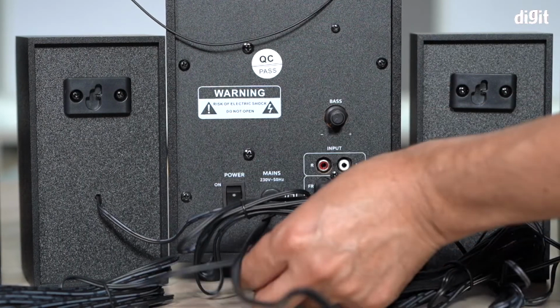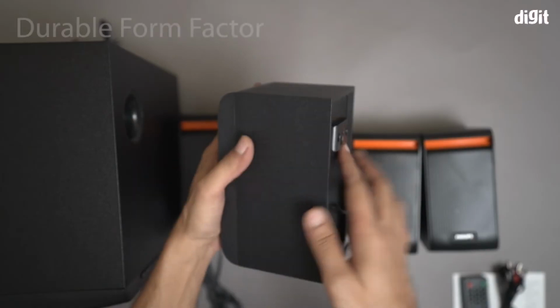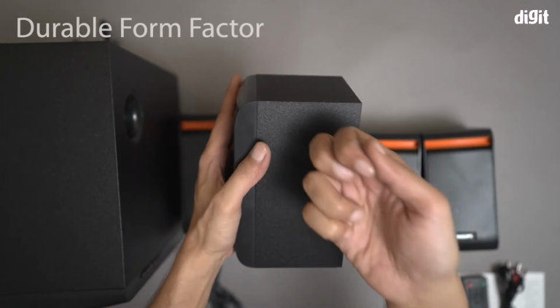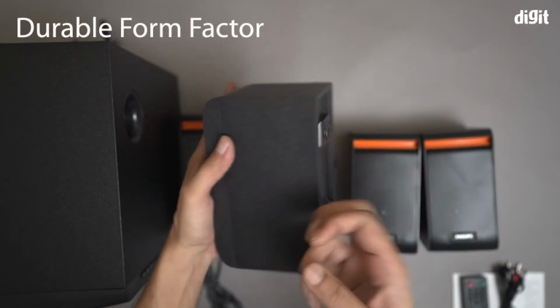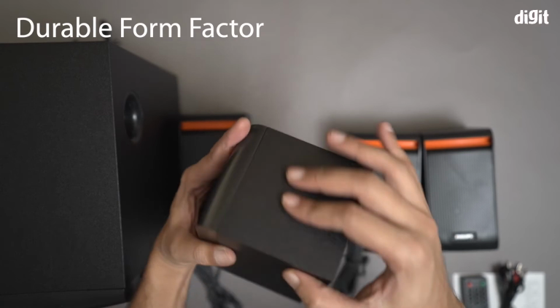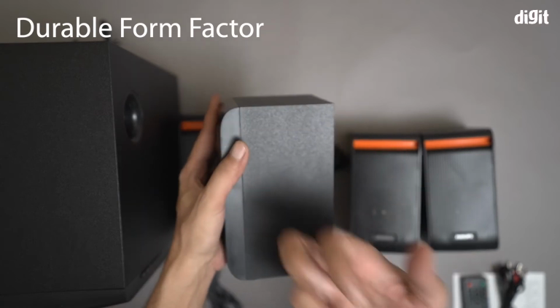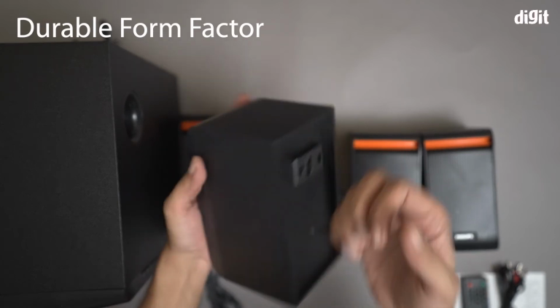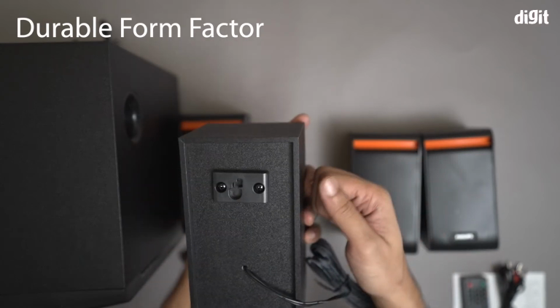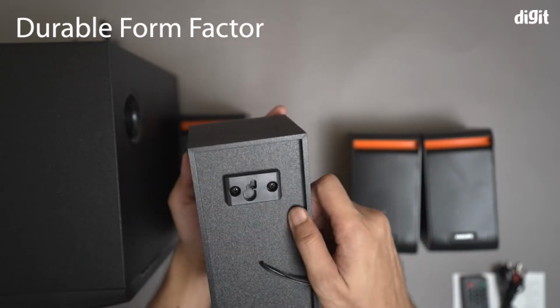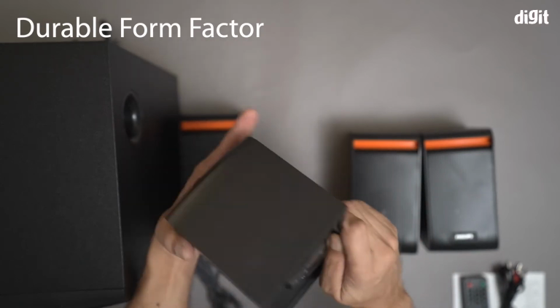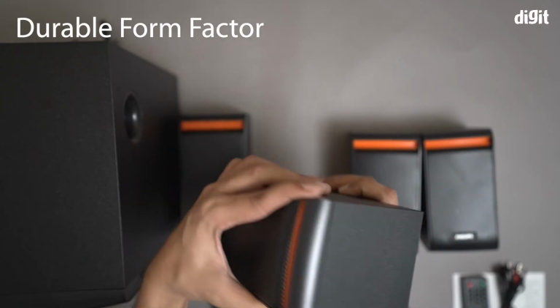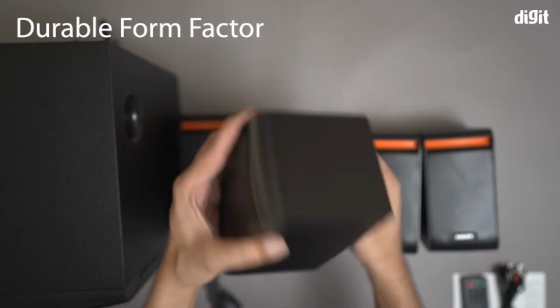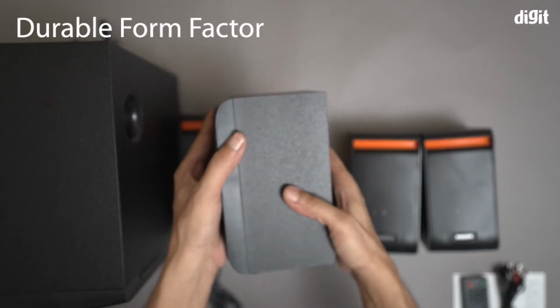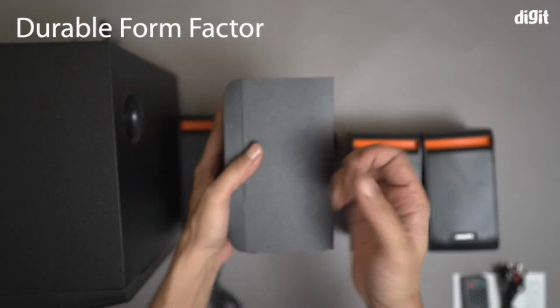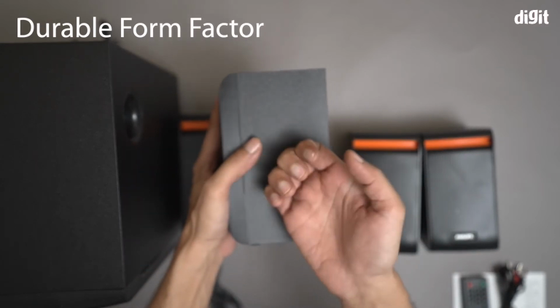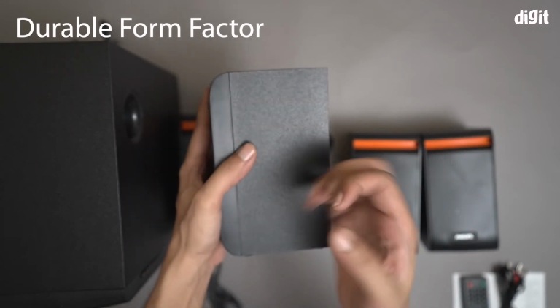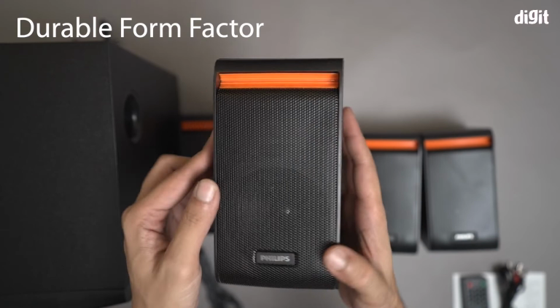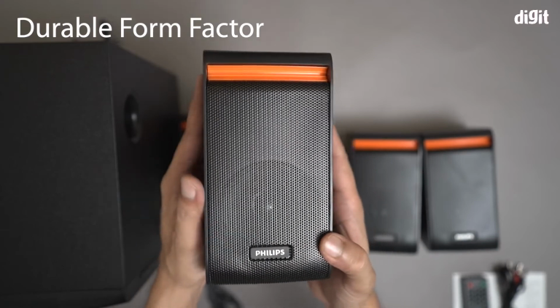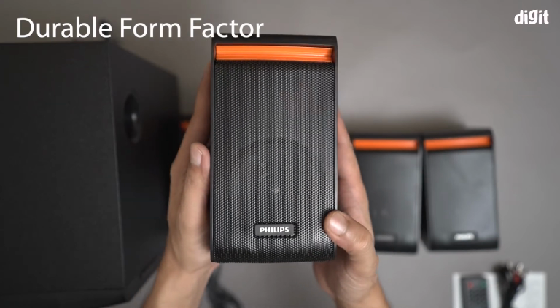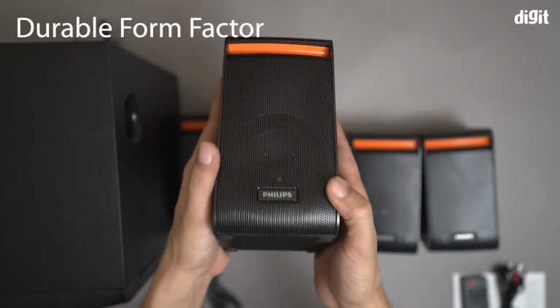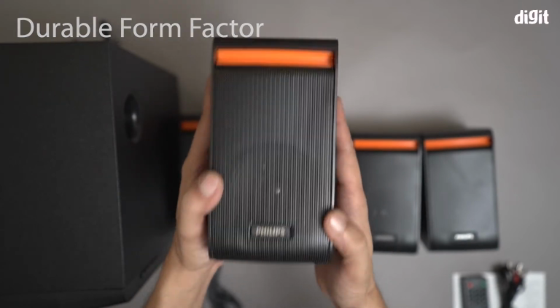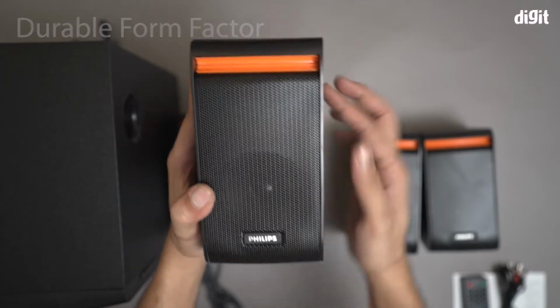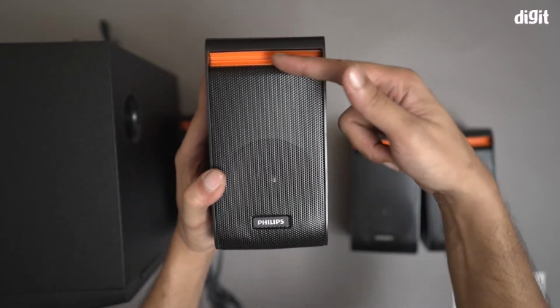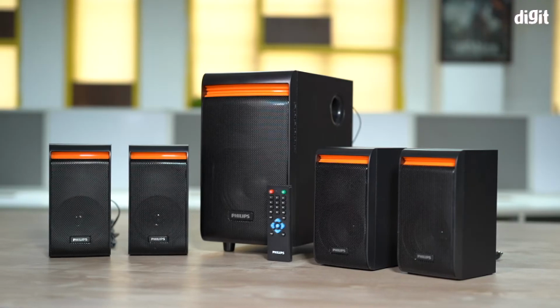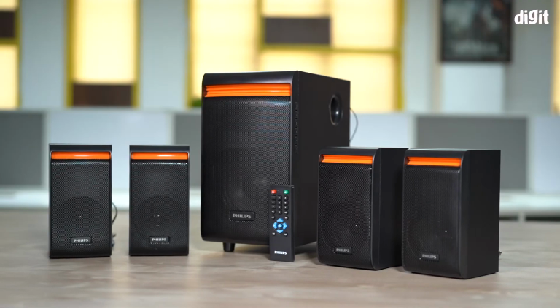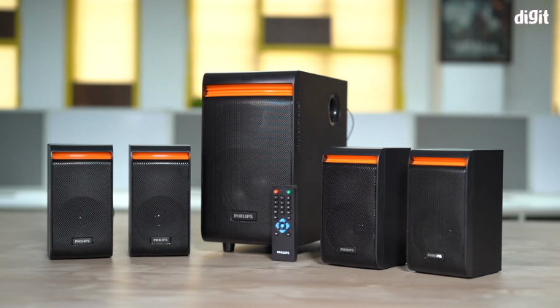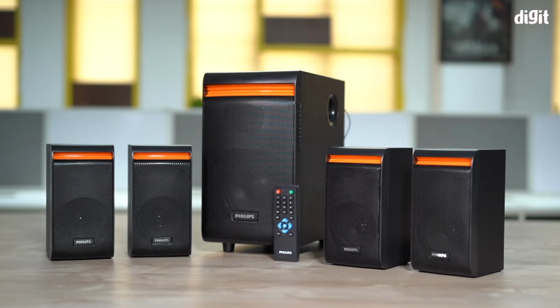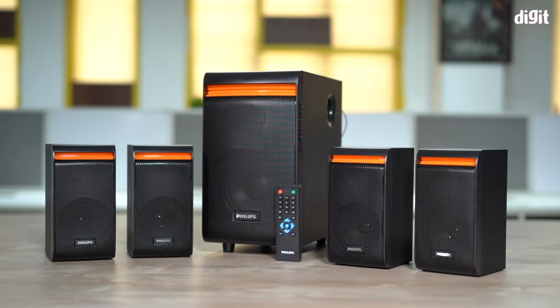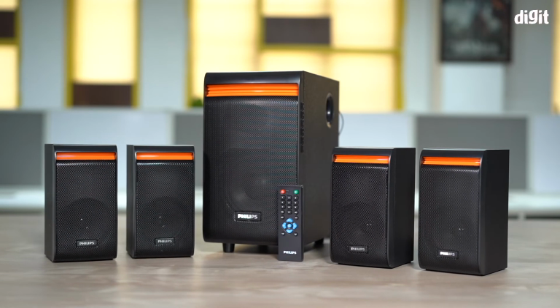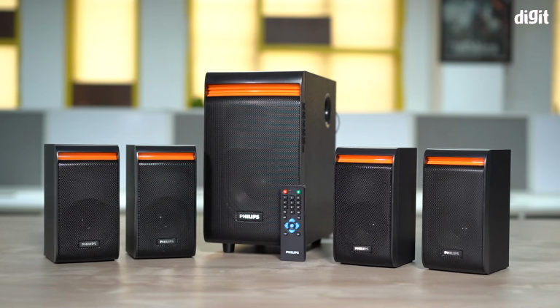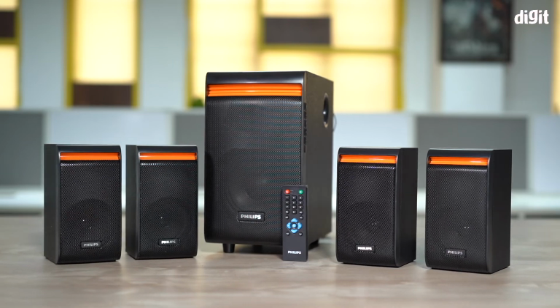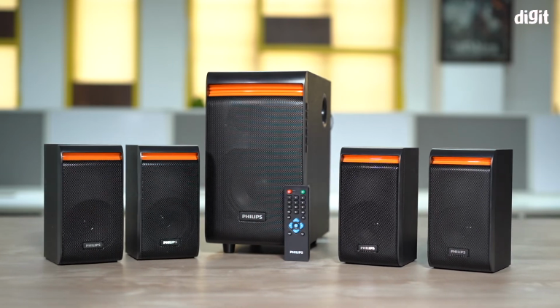Finally, the SPA8140V sports a durable form factor and has an elegant matte finish. And those are some of the key features of the Philips SPA8140V 4.1 Multimedia Speaker. Thank you for watching.